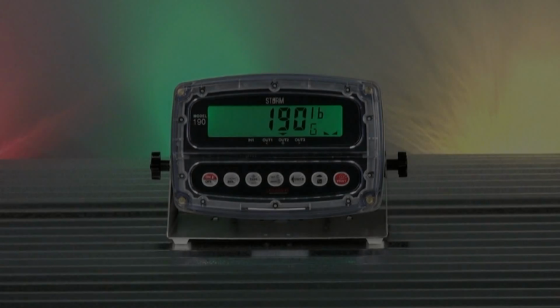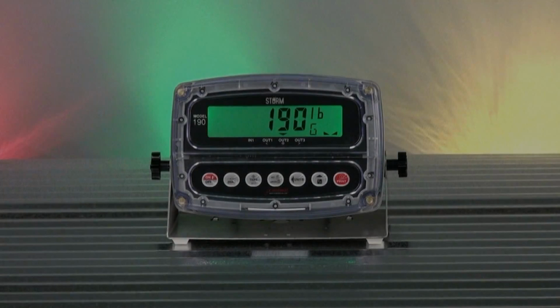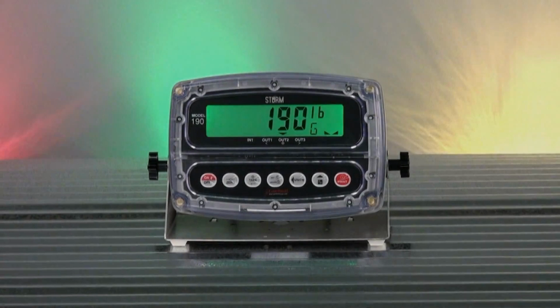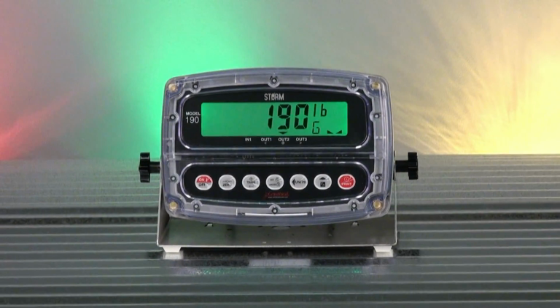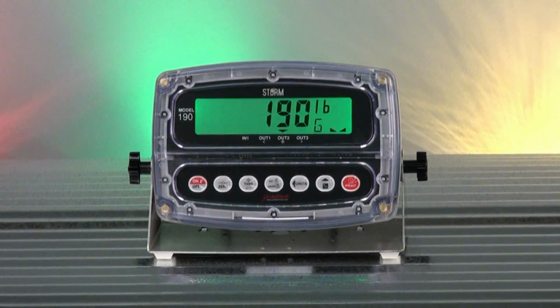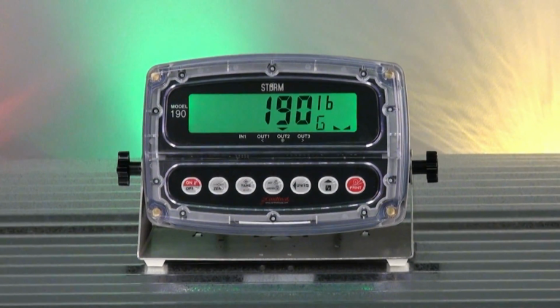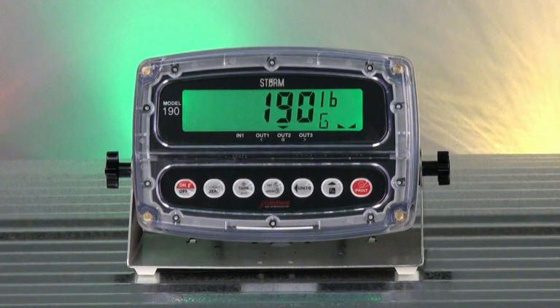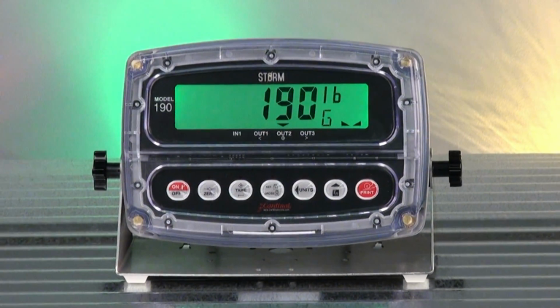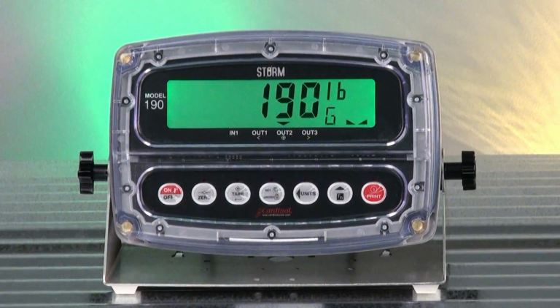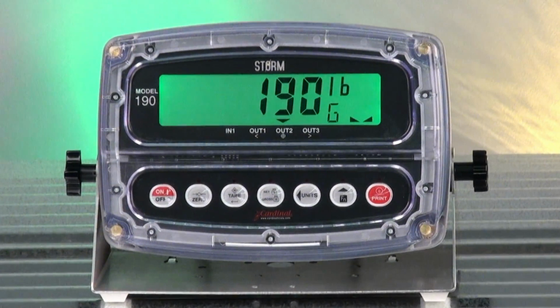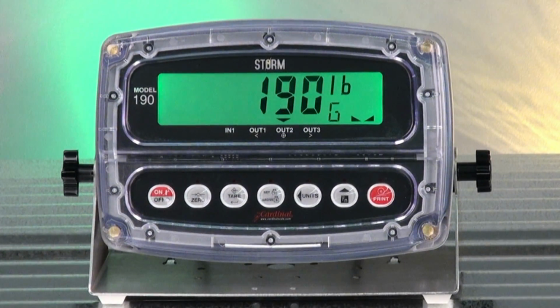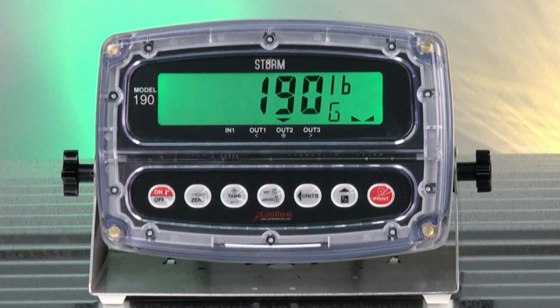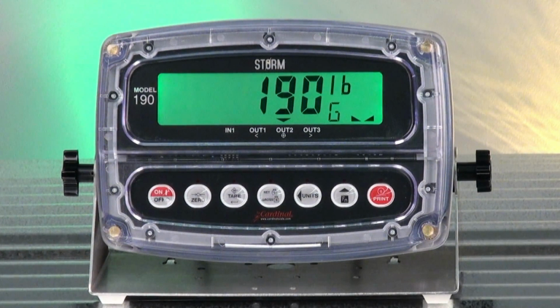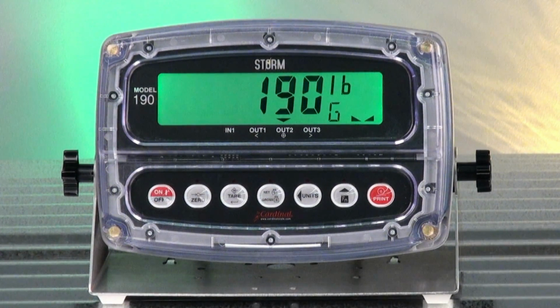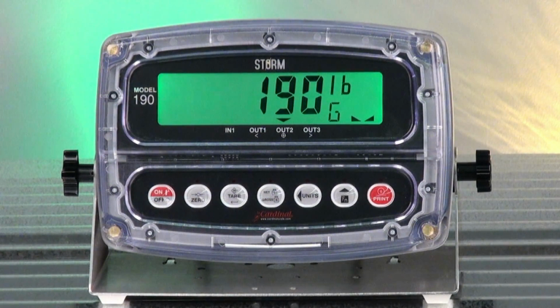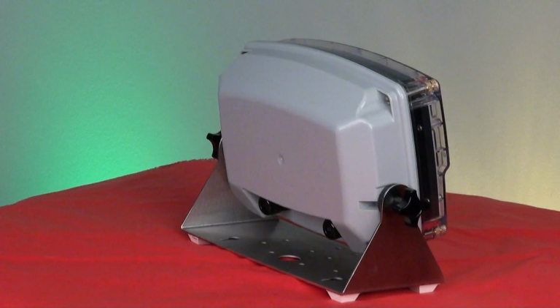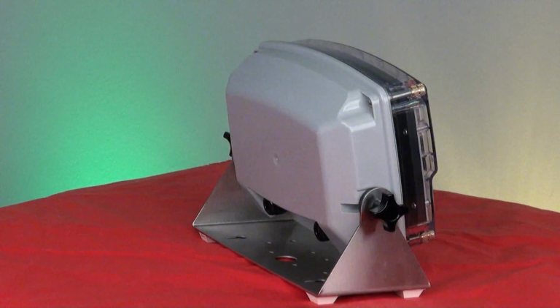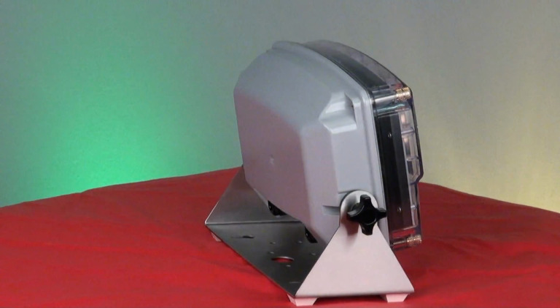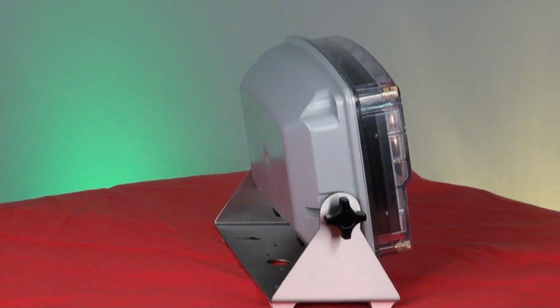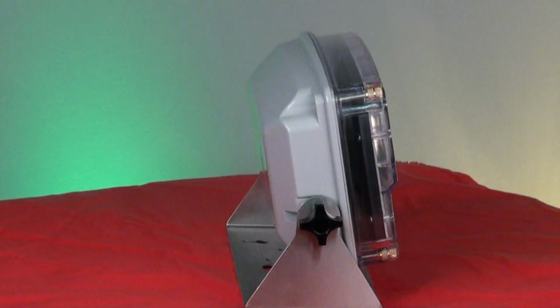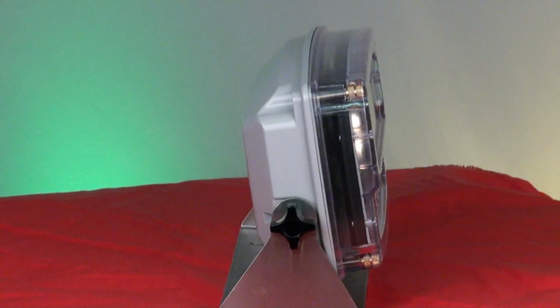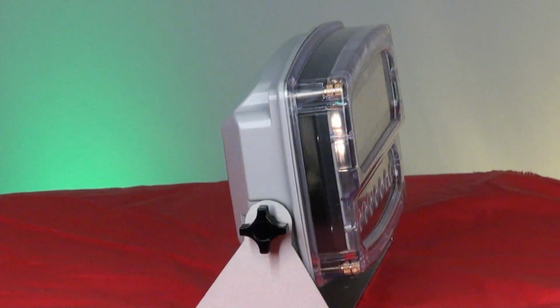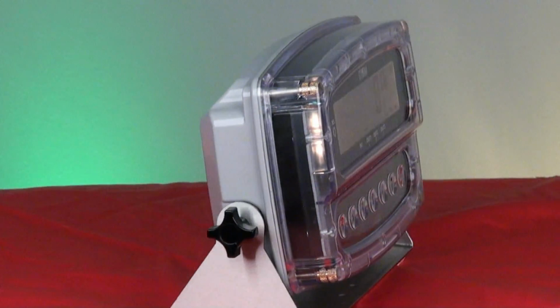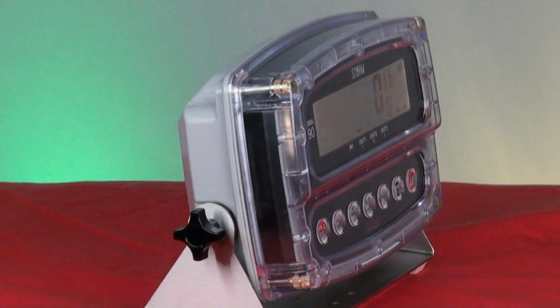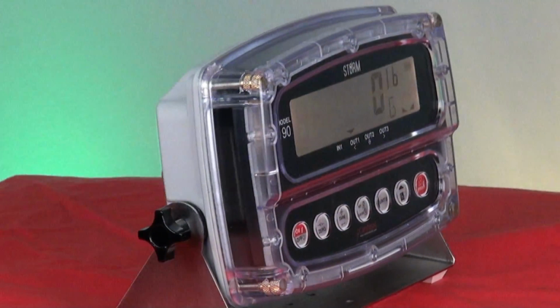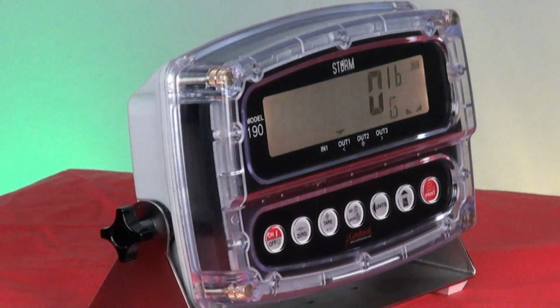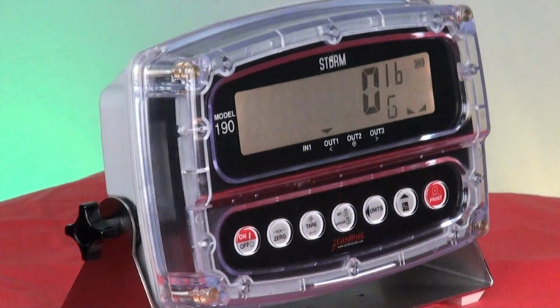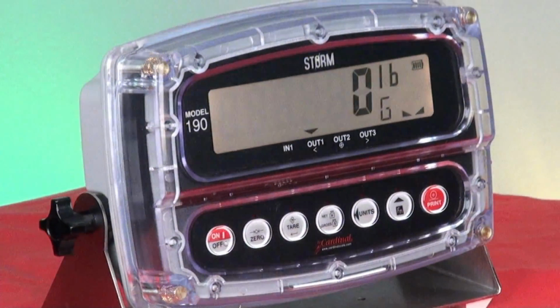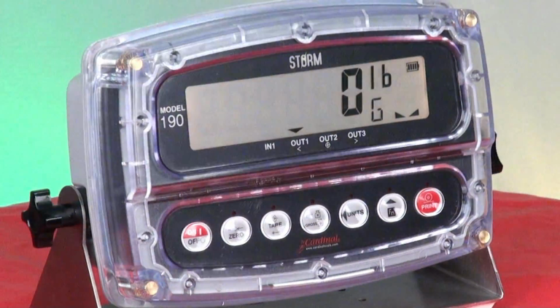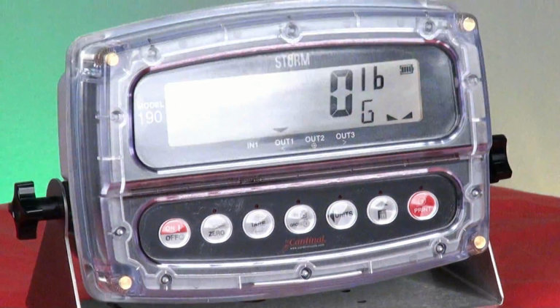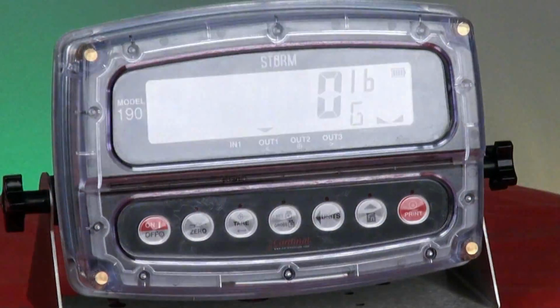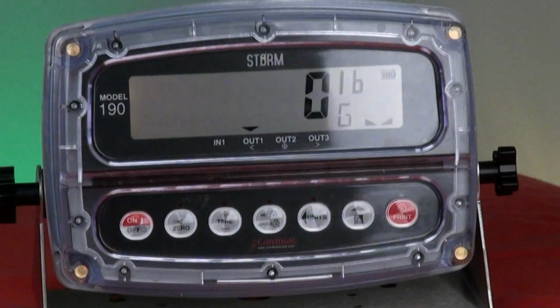The Cardinal Scale Model 190 Storm Series Weight Indicator is the right product for your harshest of environments. This highly durable 190 Storm is the answer to food processing, chemical weighing, or any extreme use applications.